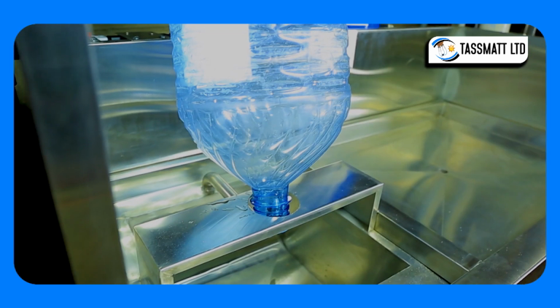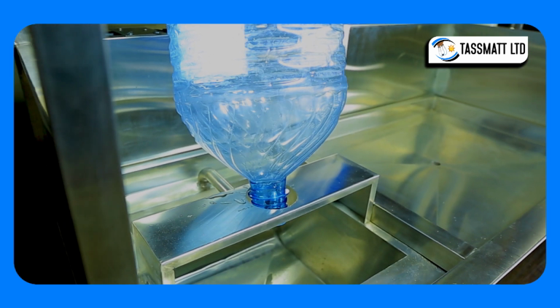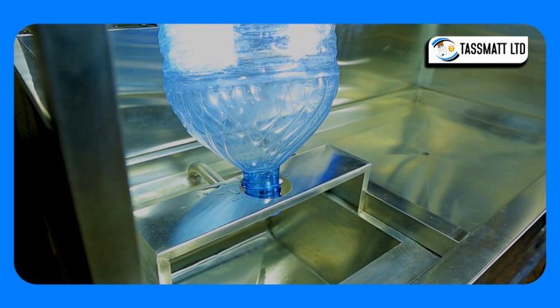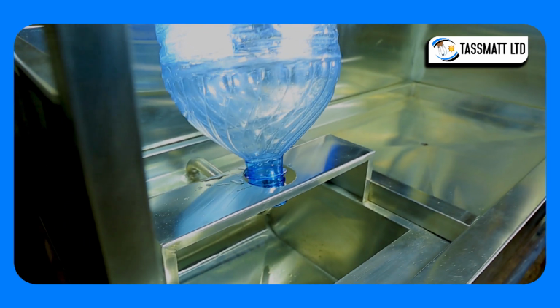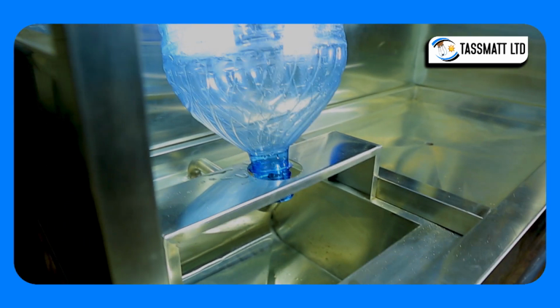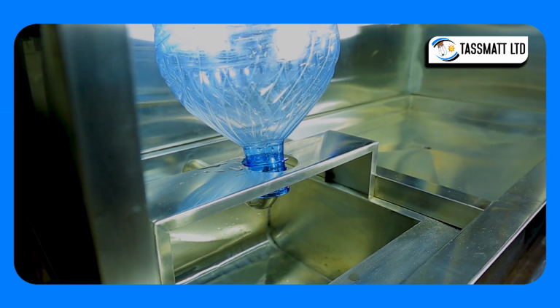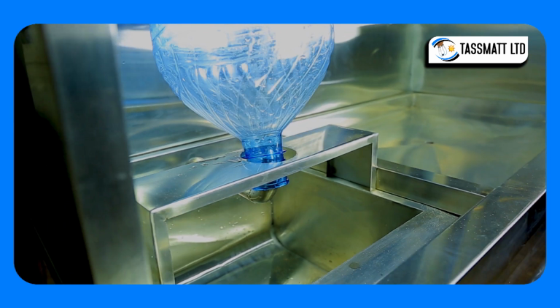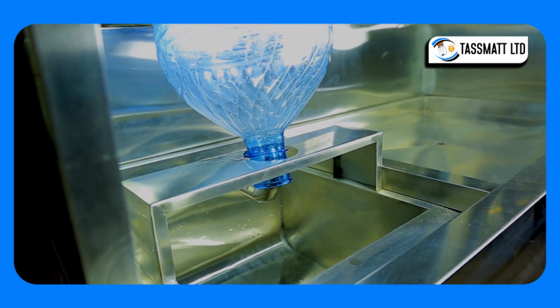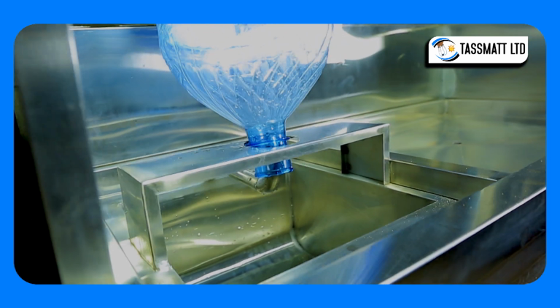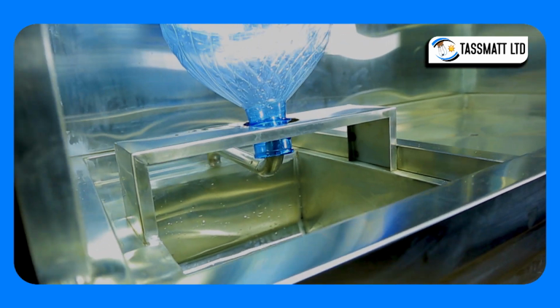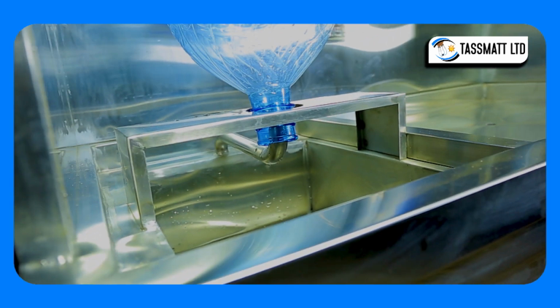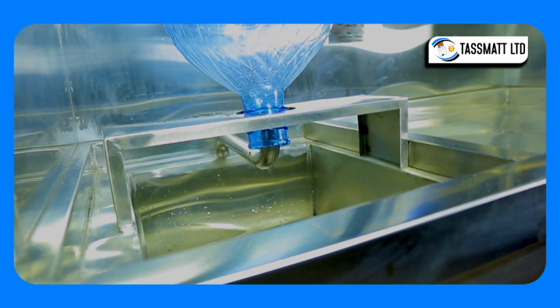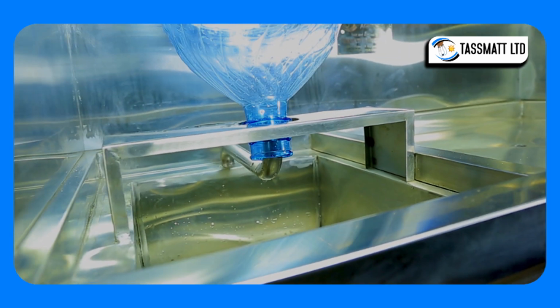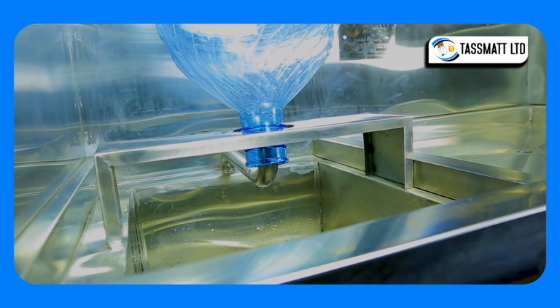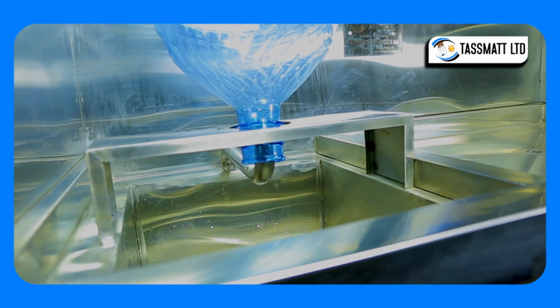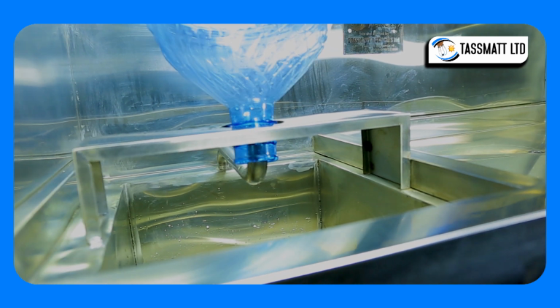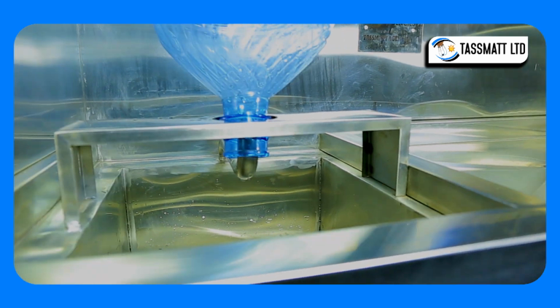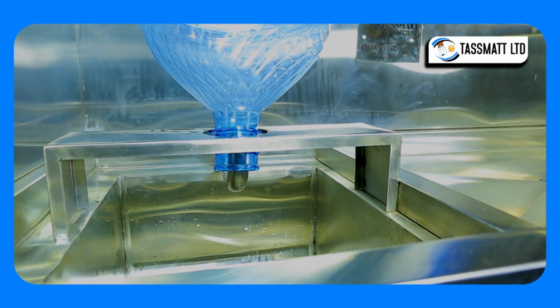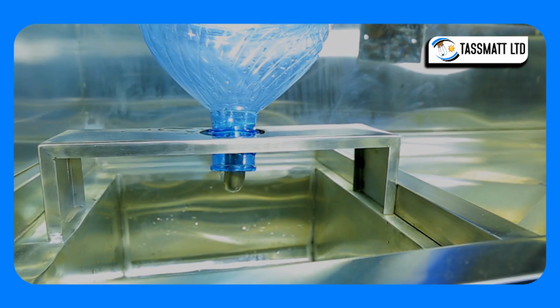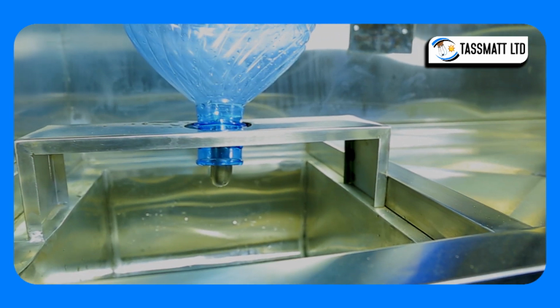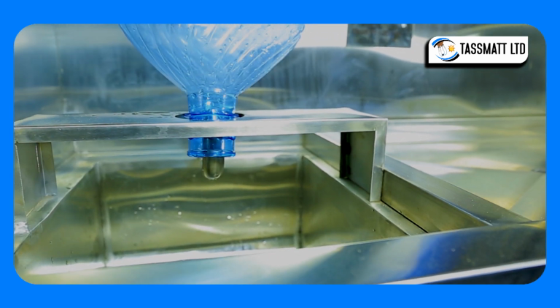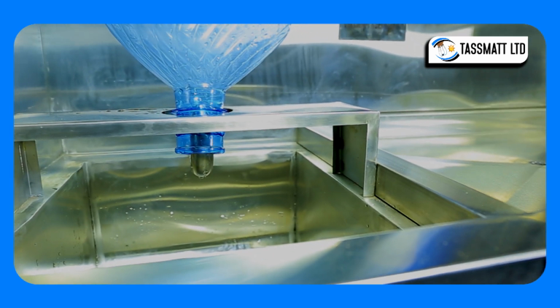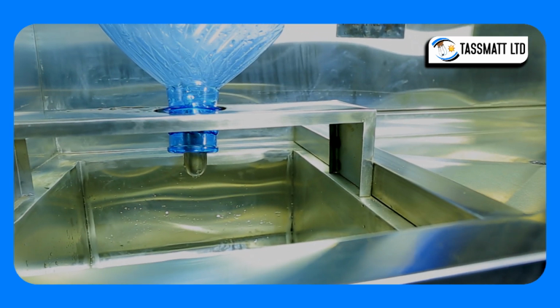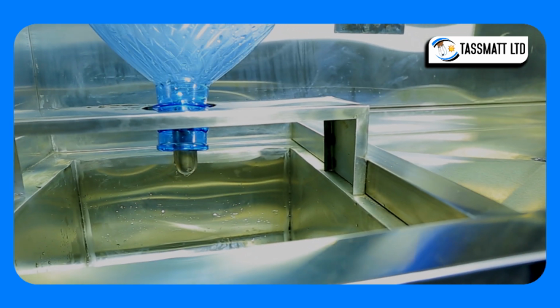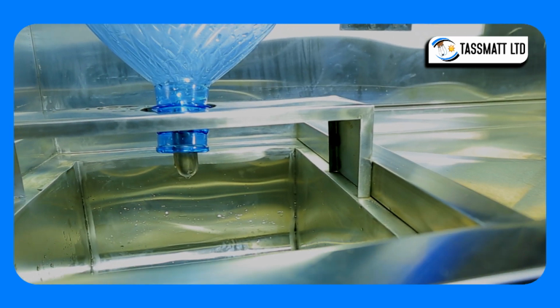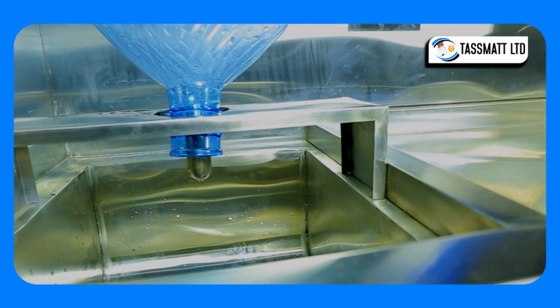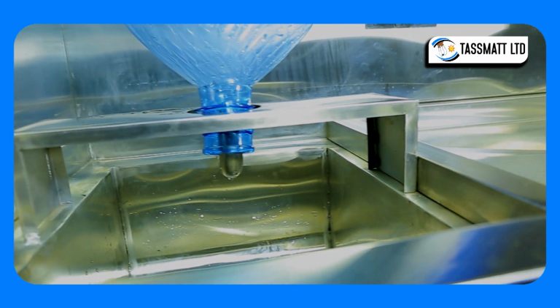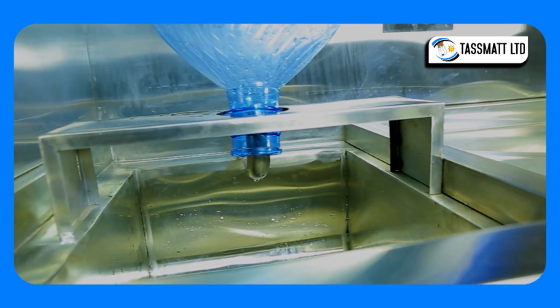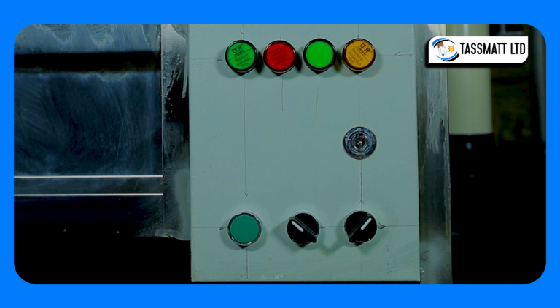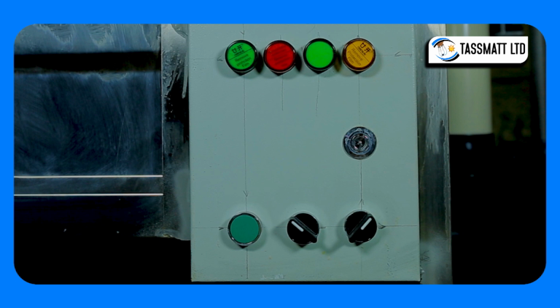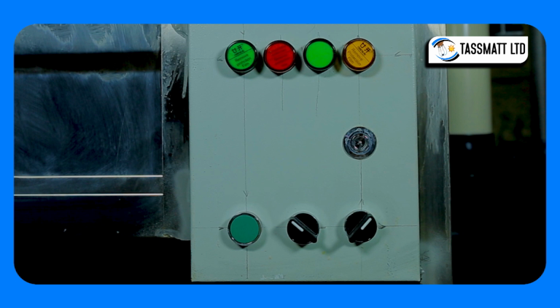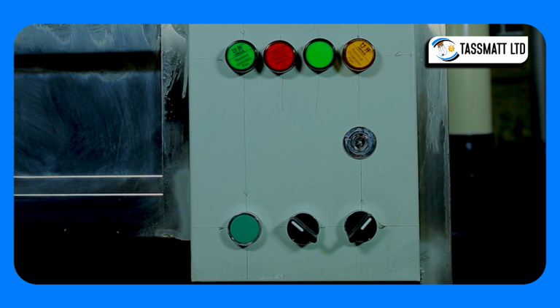Thus, the 3-in-1 ultrafiltration purifying machine is advantageous in minimizing water wastage. This is the 3-in-1 control panel for the following functions.